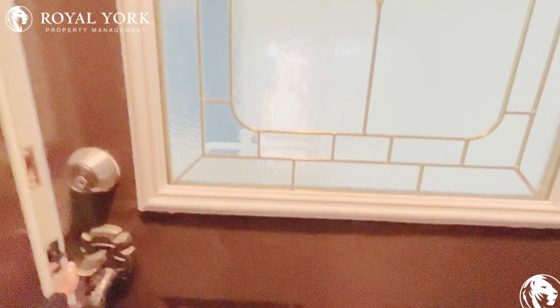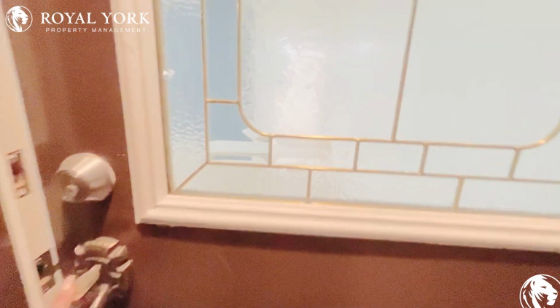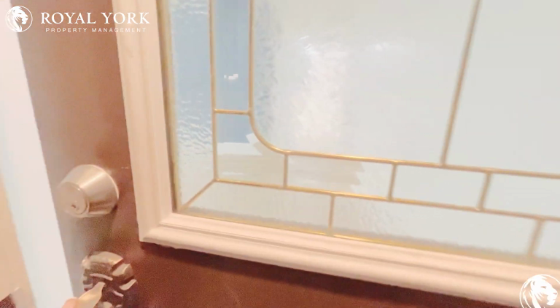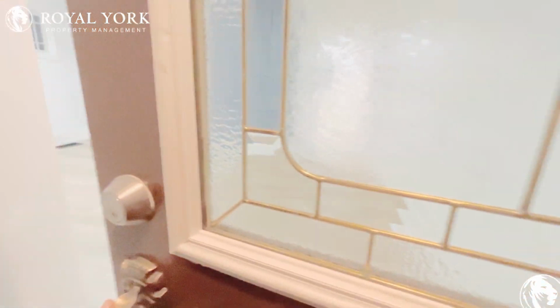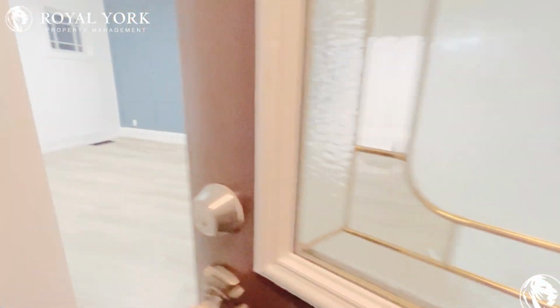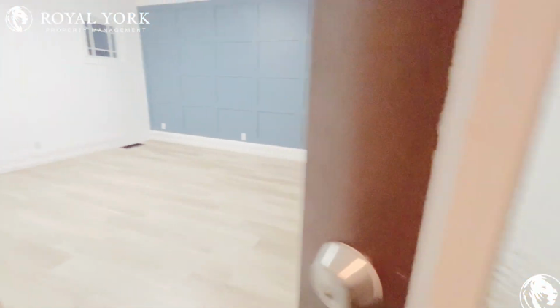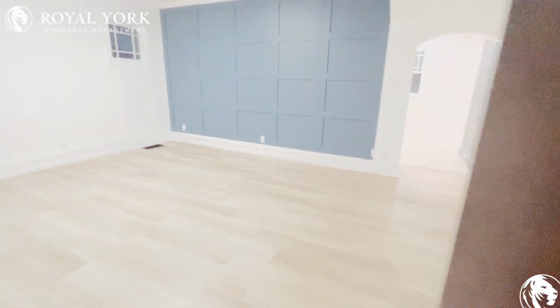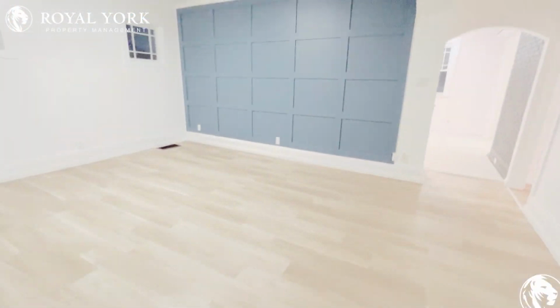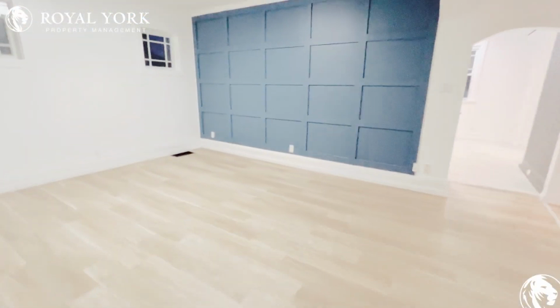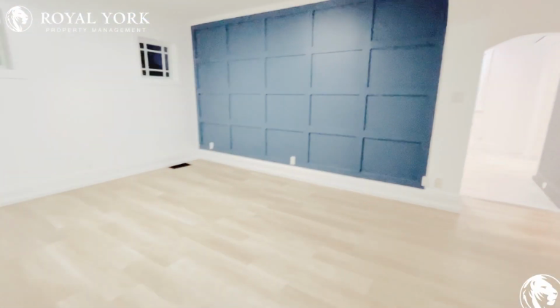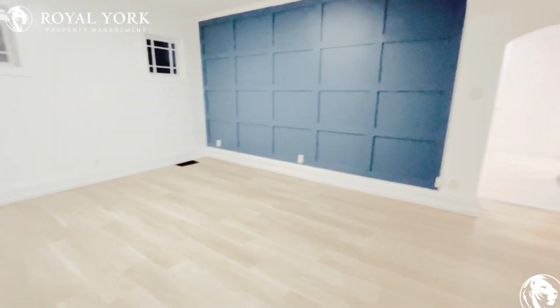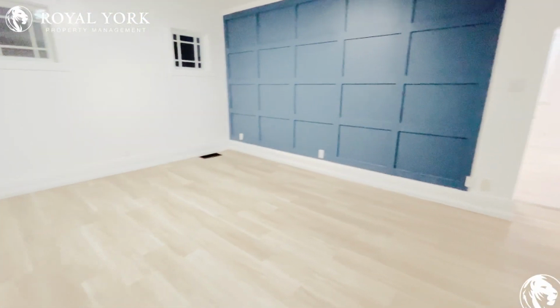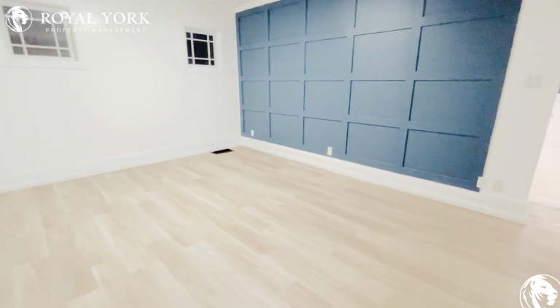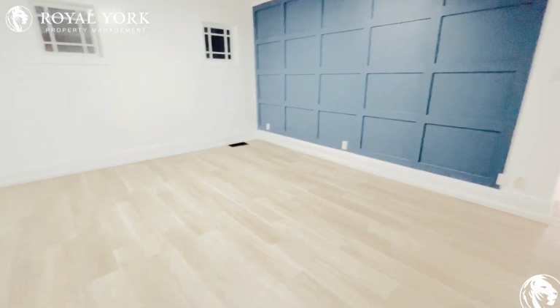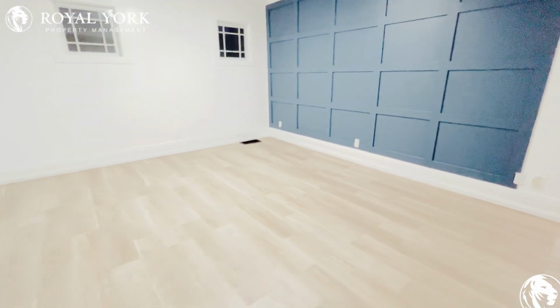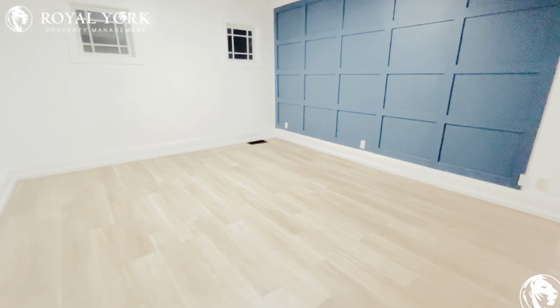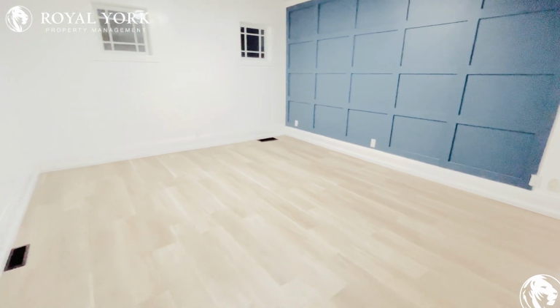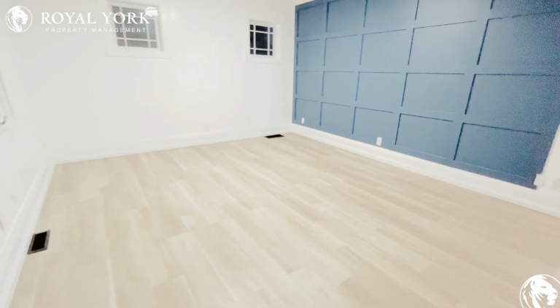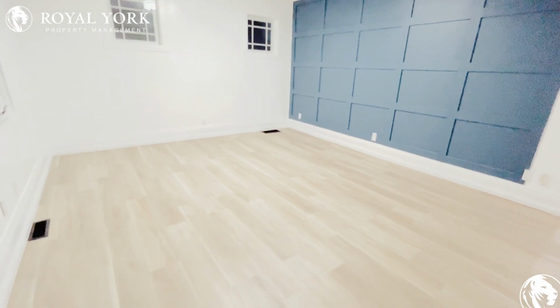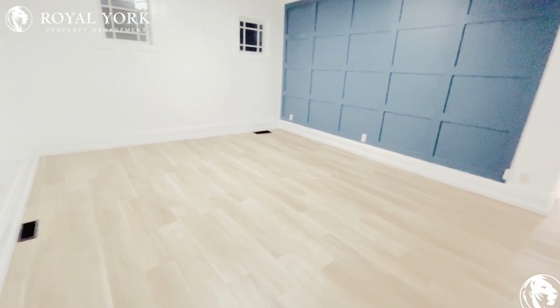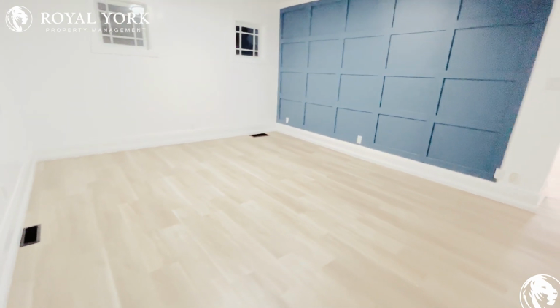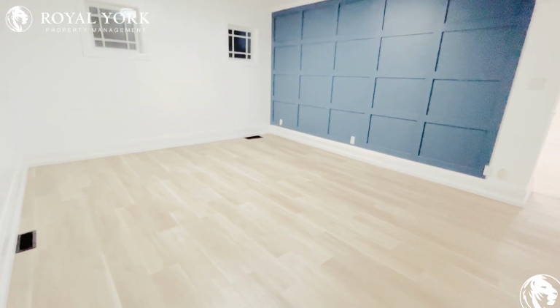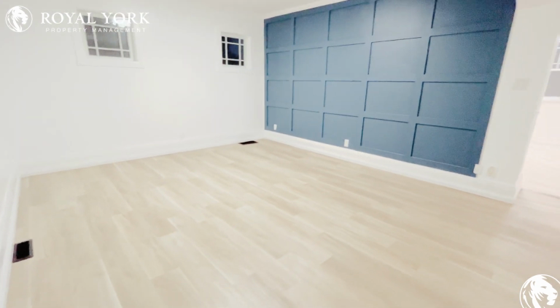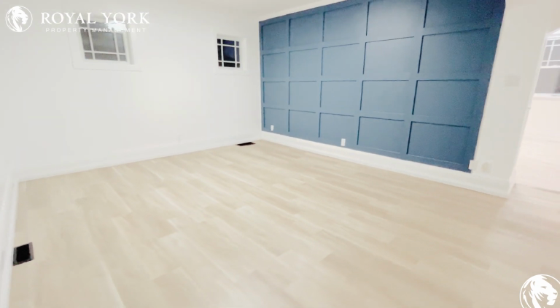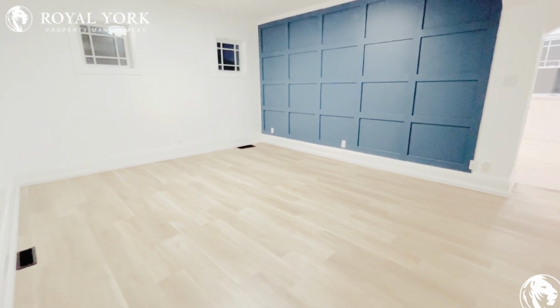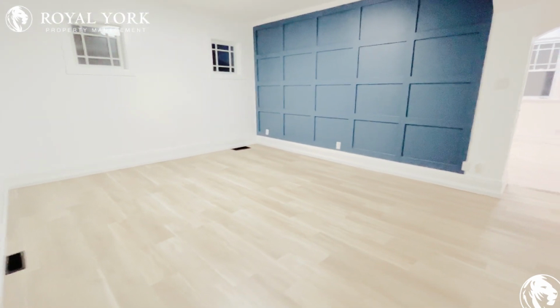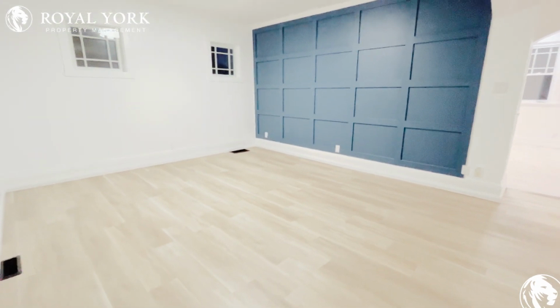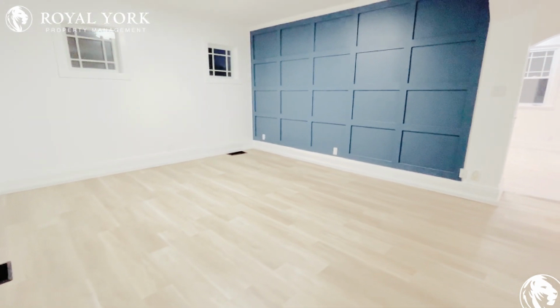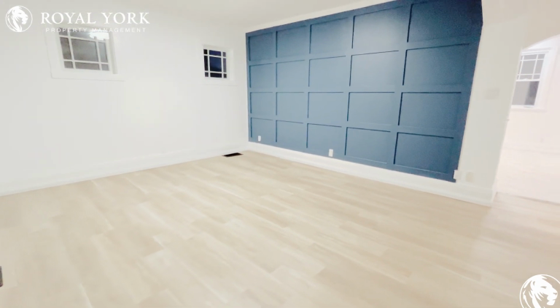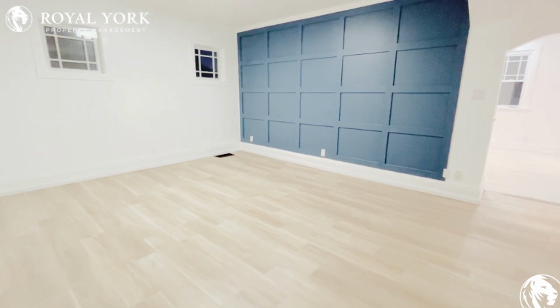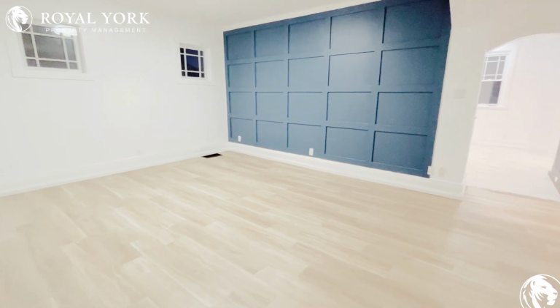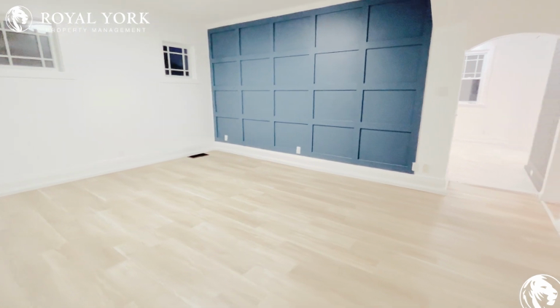Welcome to unit 2 located here at 117 Montreve Avenue. When you first walk in you're gonna notice a very large open concept living room area and of course a beautiful blue accent wall.